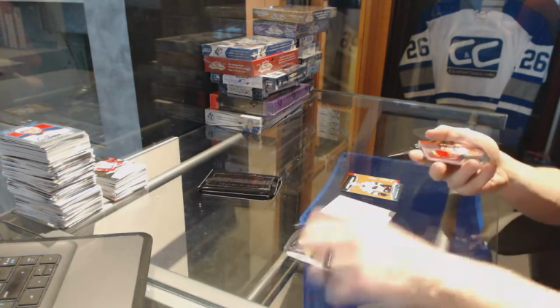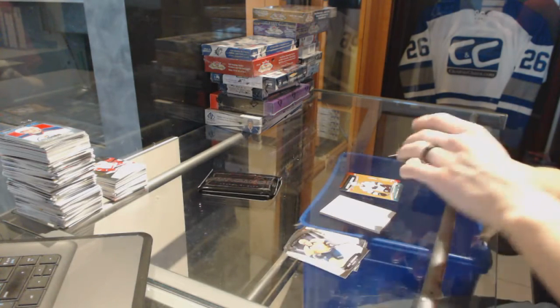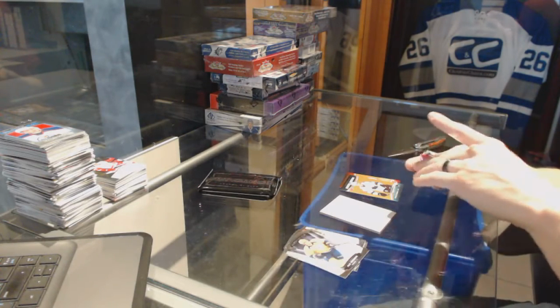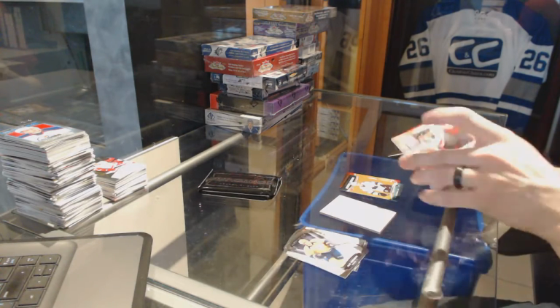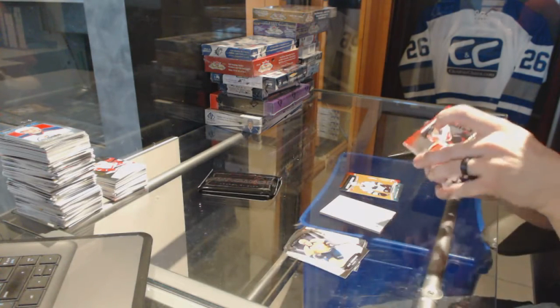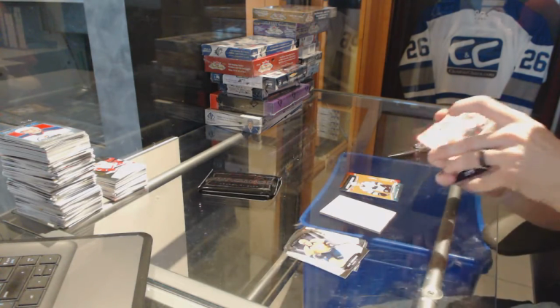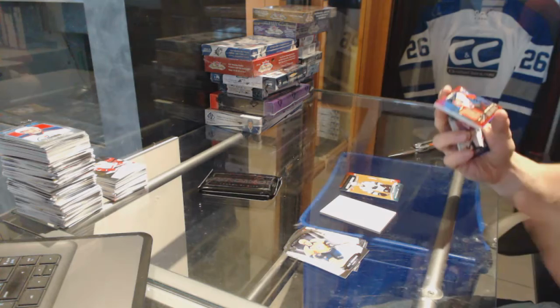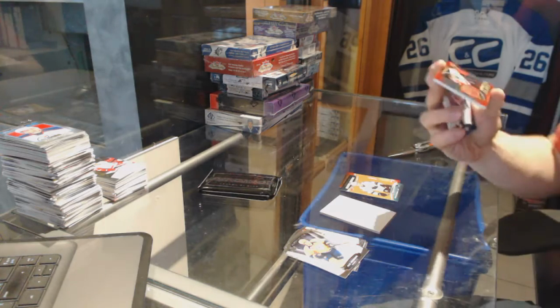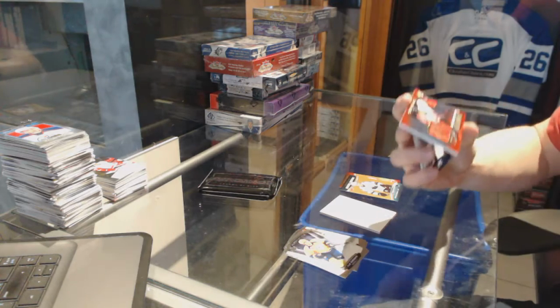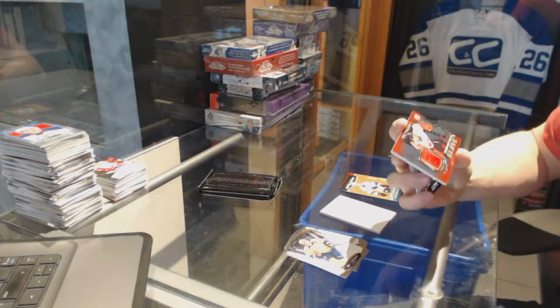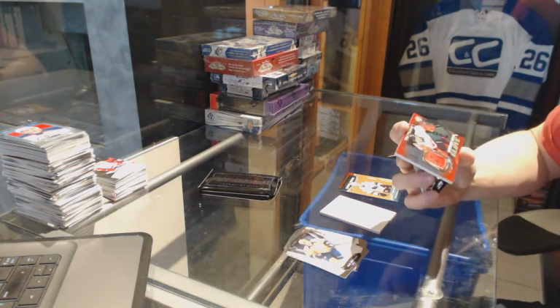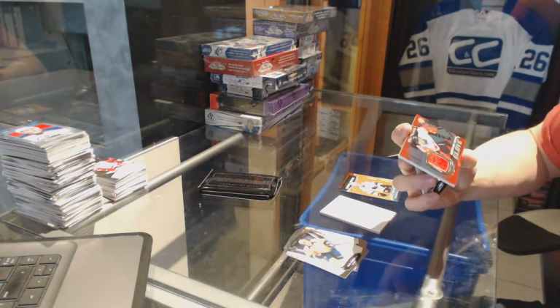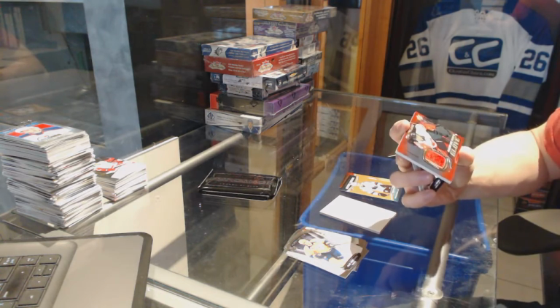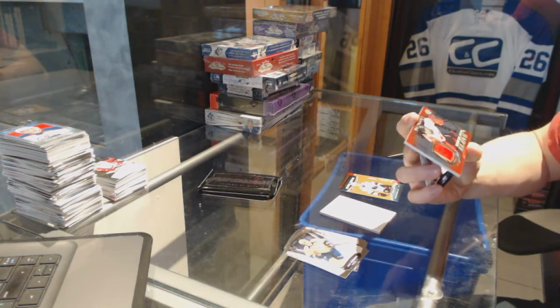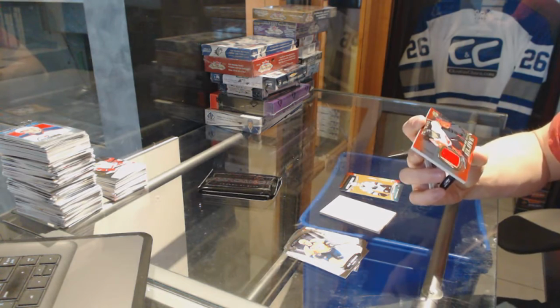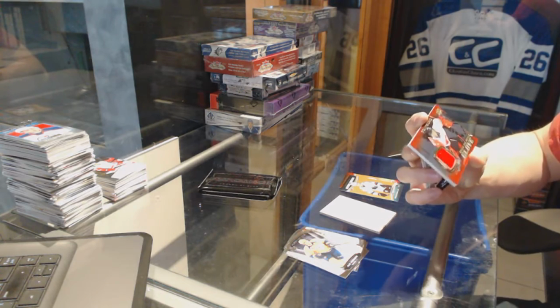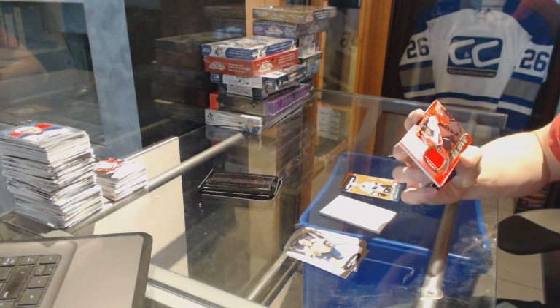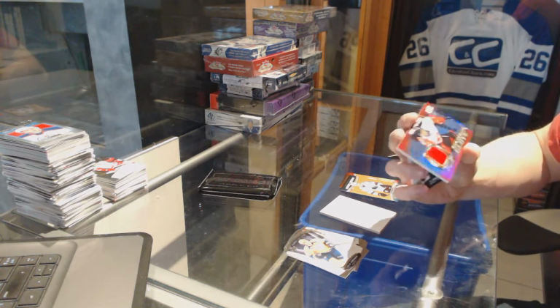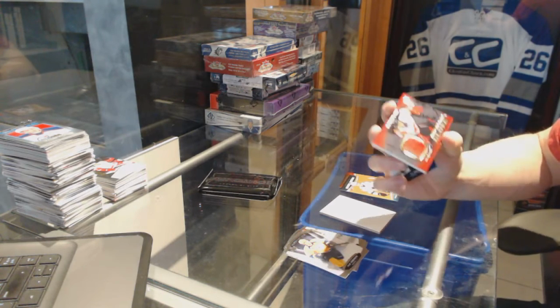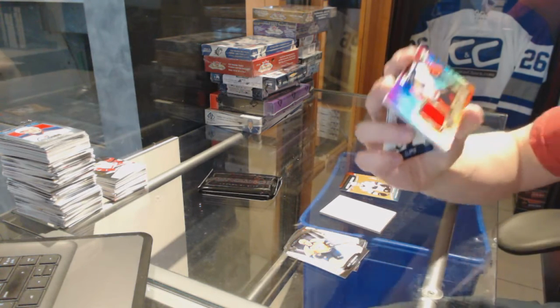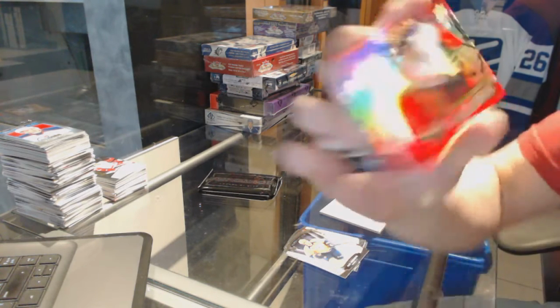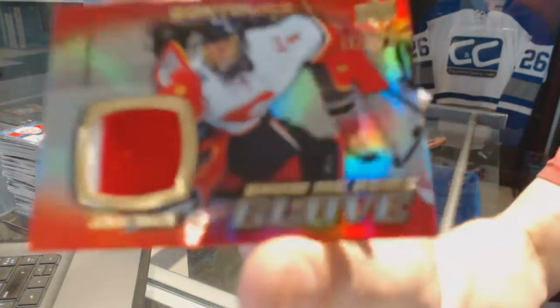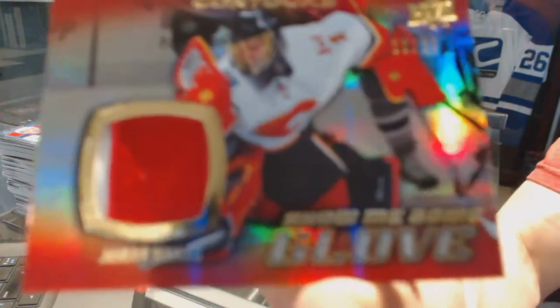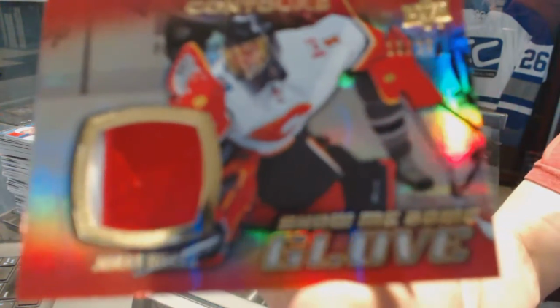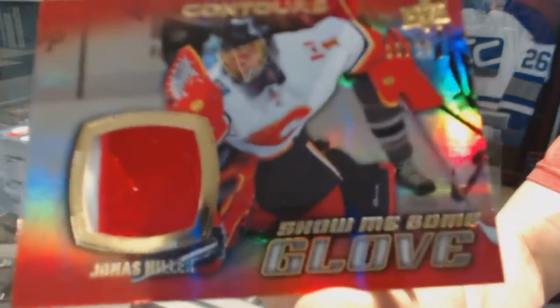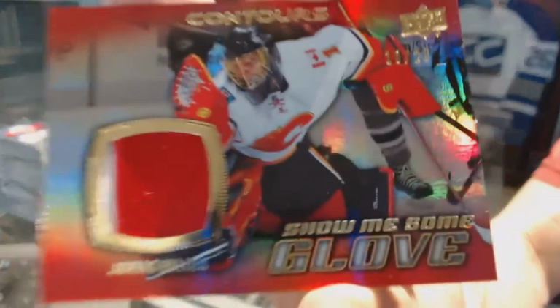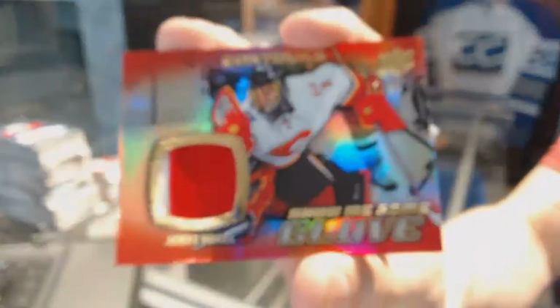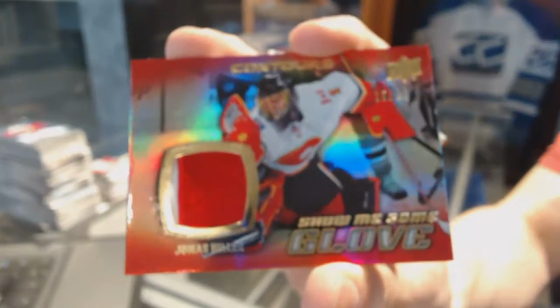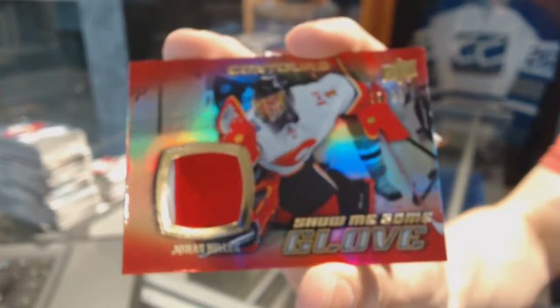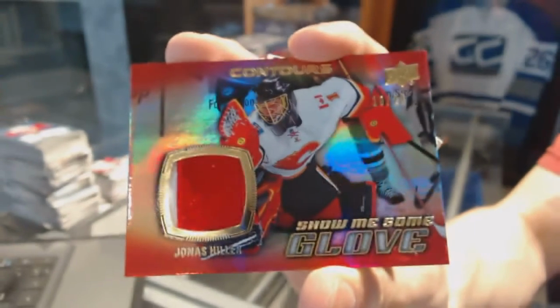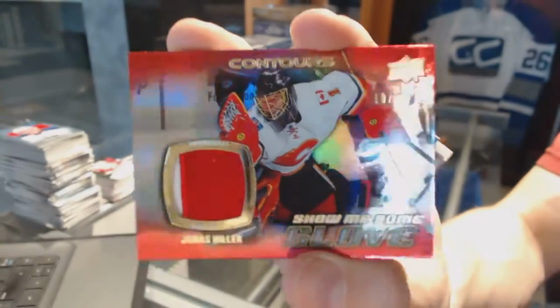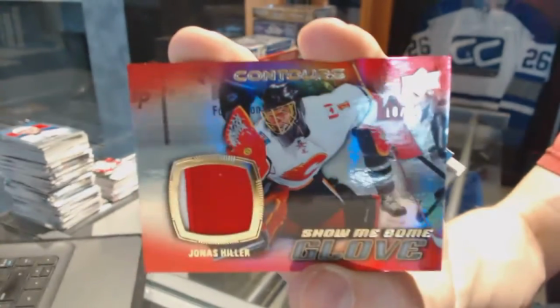We've got a two-color show me some glove patch numbered 10 of 20 for the Calgary Flames — Jonas Hiller.